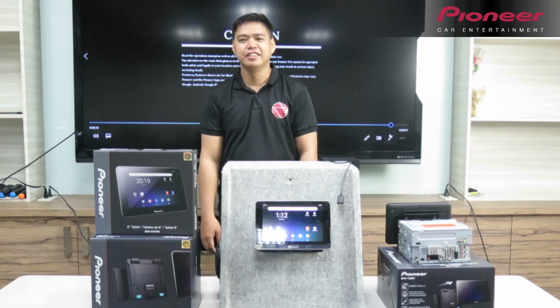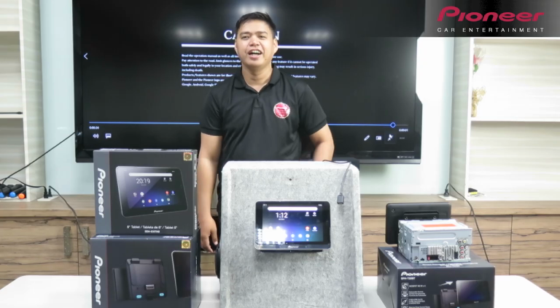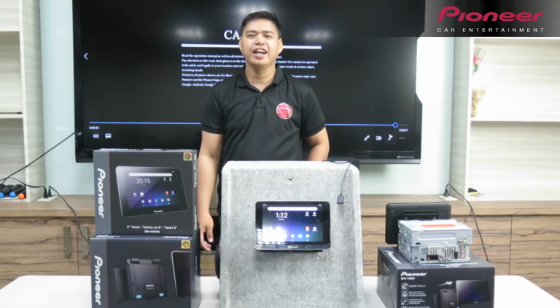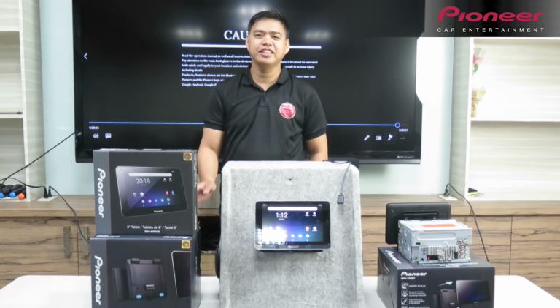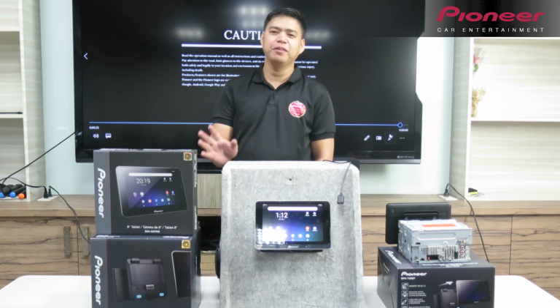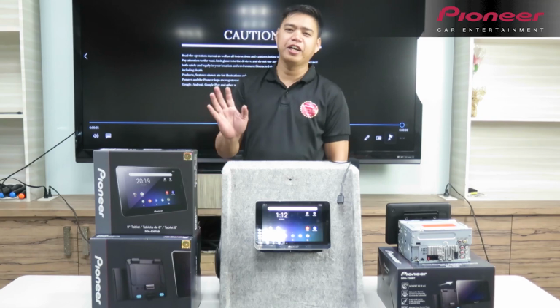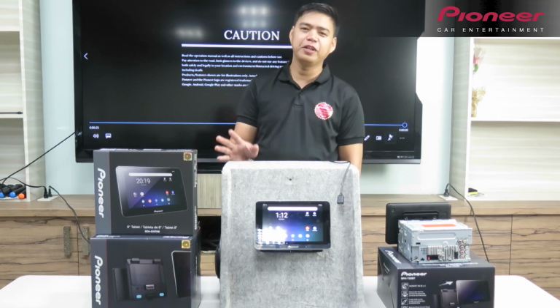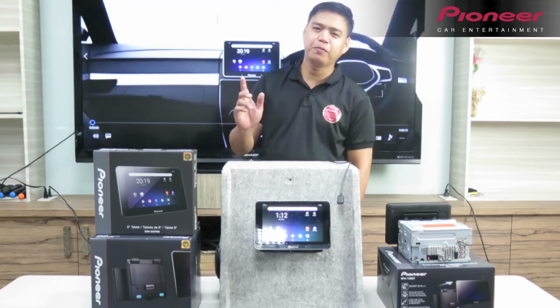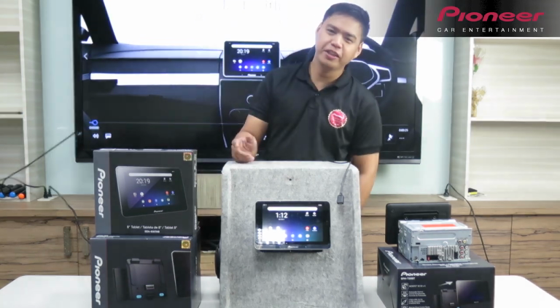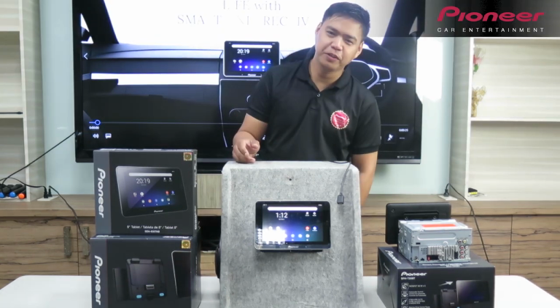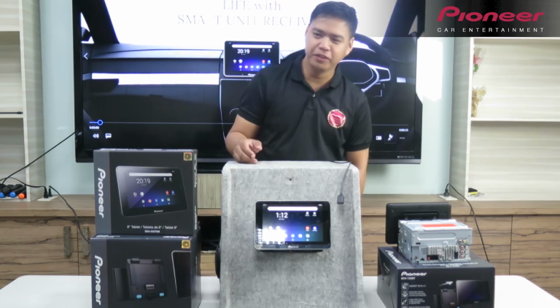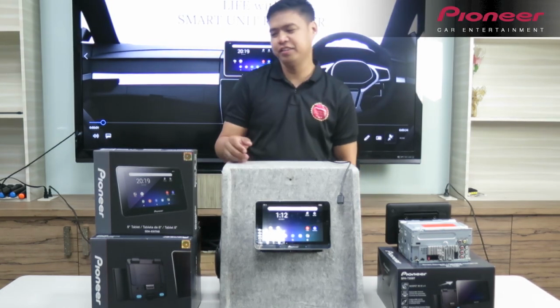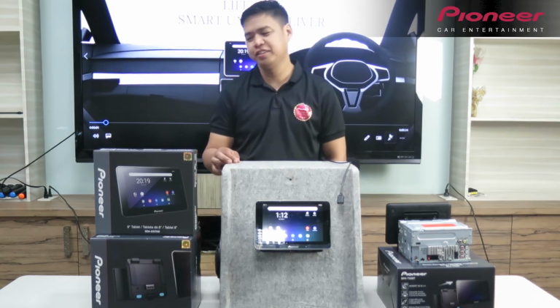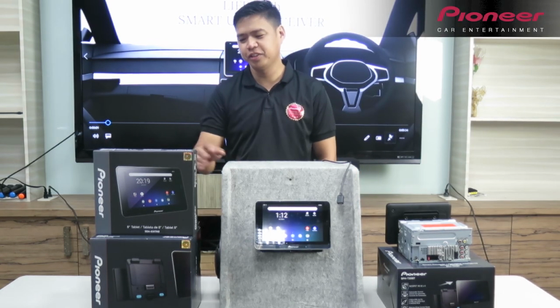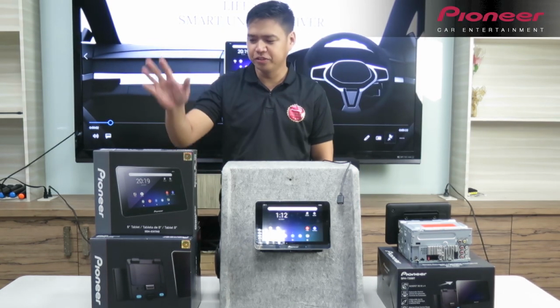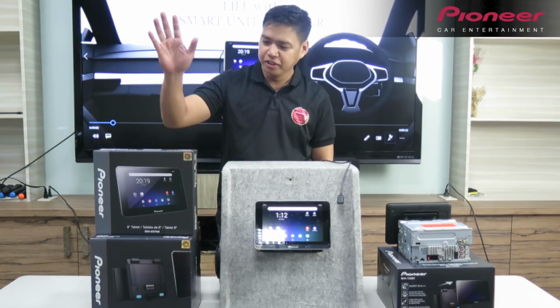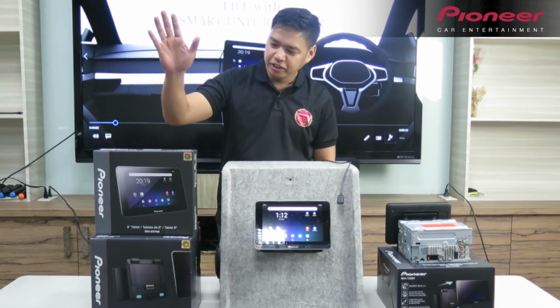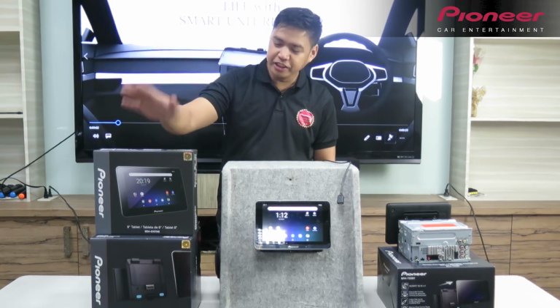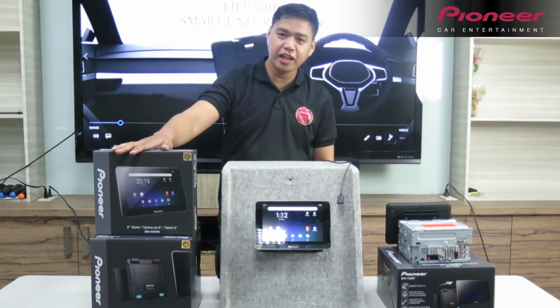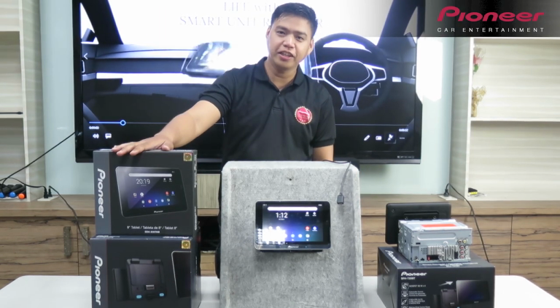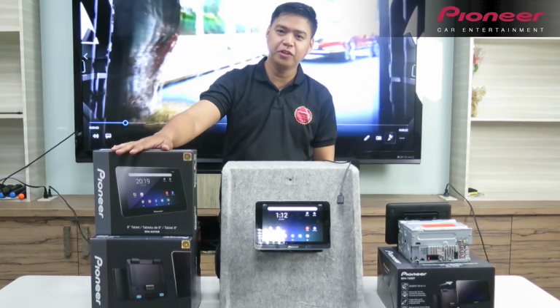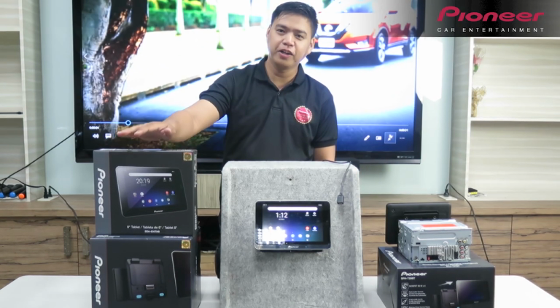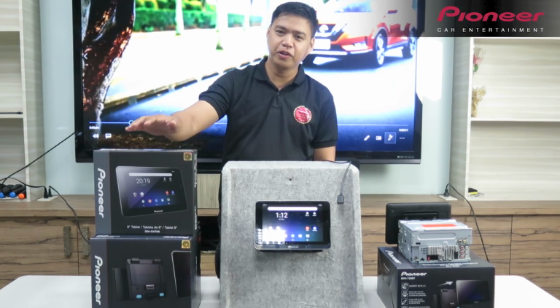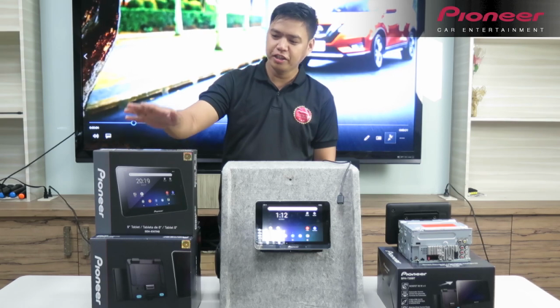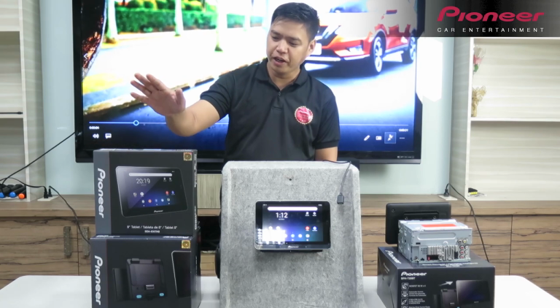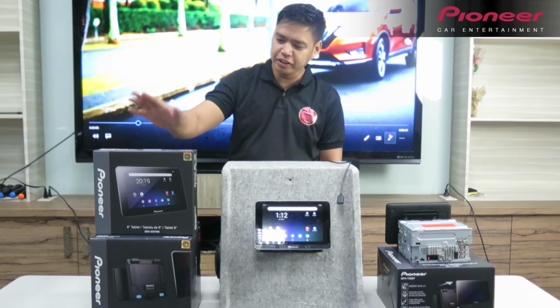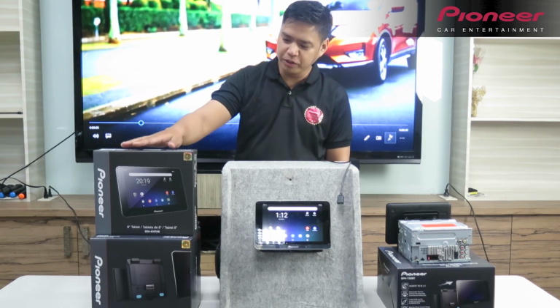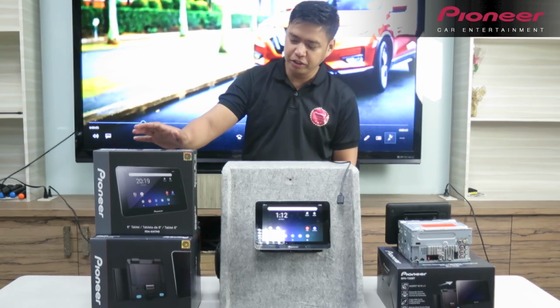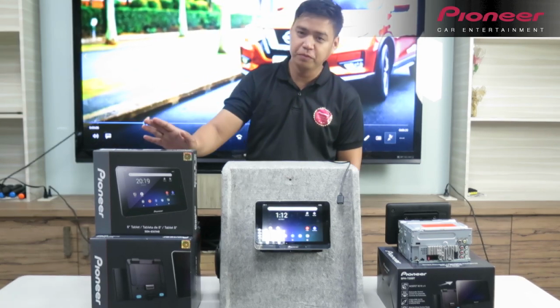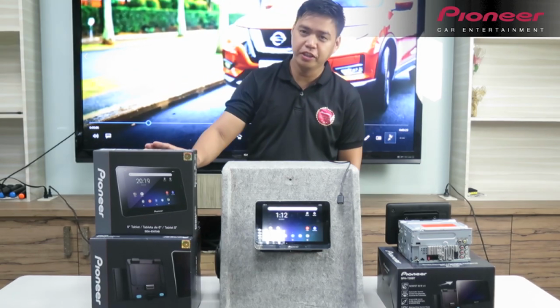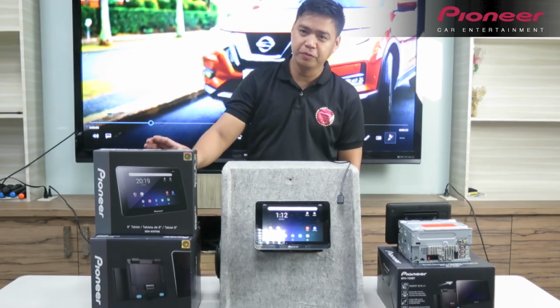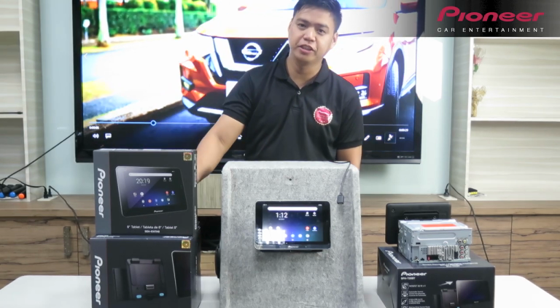Hi guys, I'm Jeremy from Pioneer Philippines. Didiscuss natin ngayon yung bagong model na Pioneer Tablet and then yung Pioneer Smartphone.